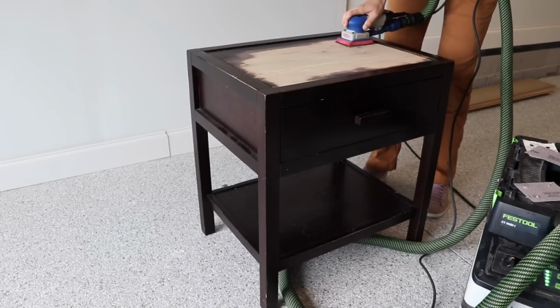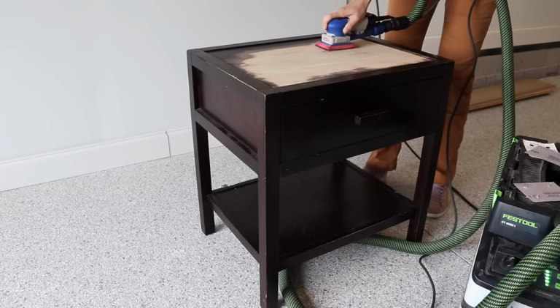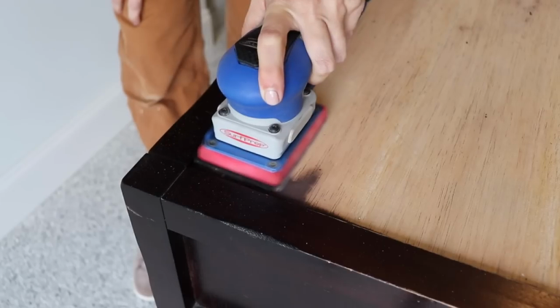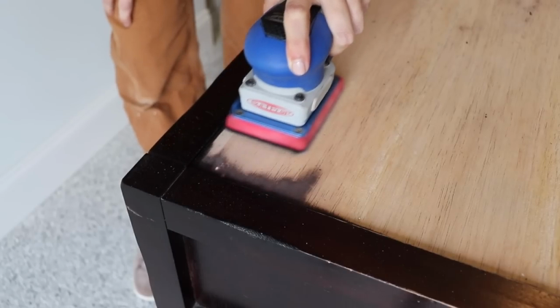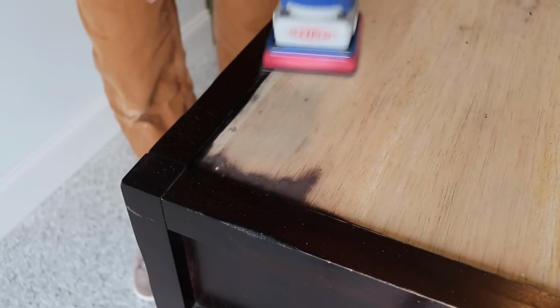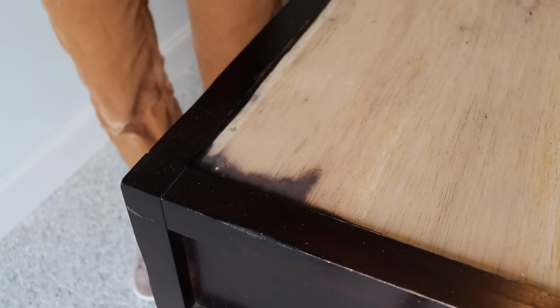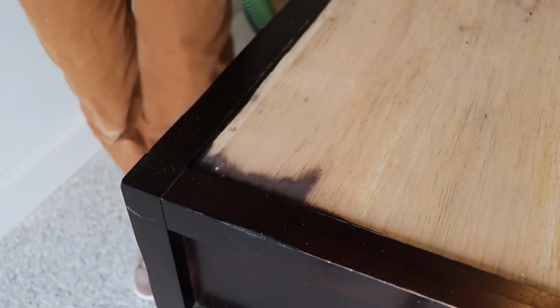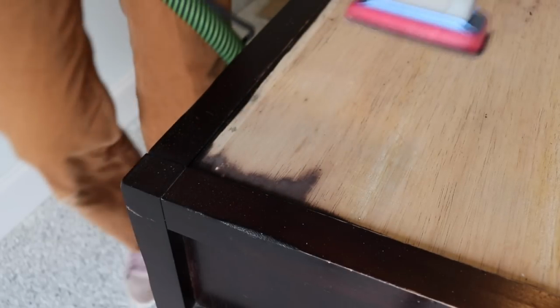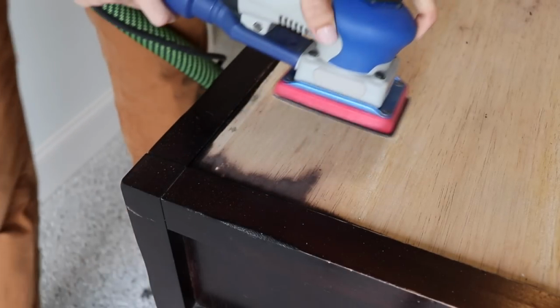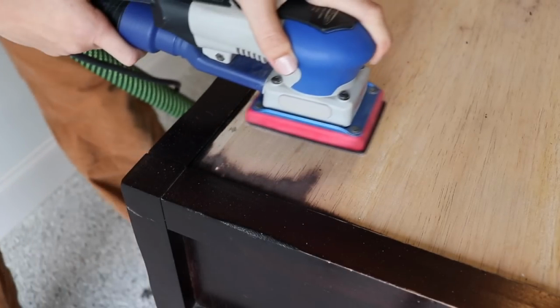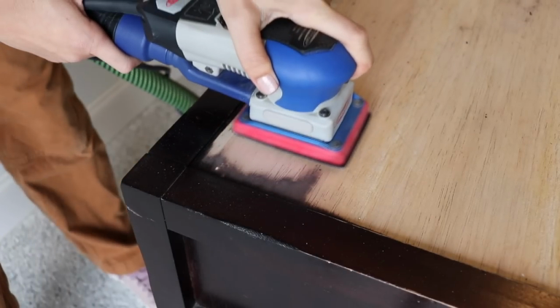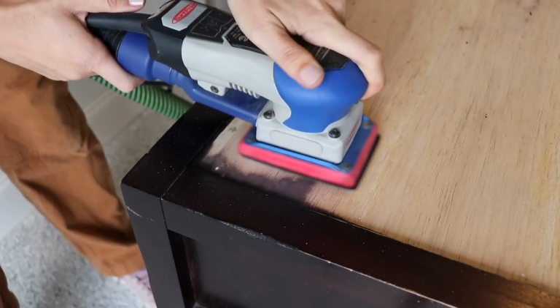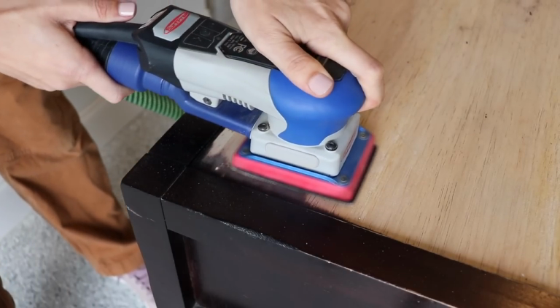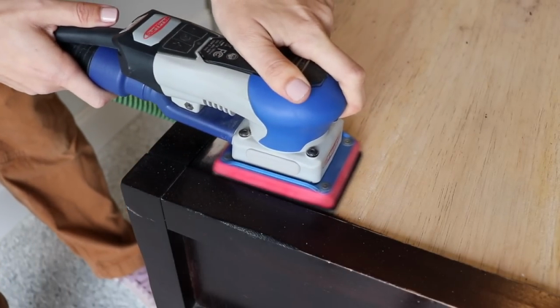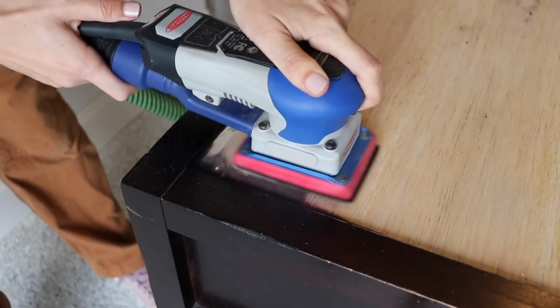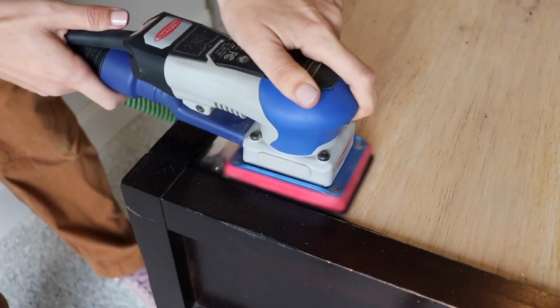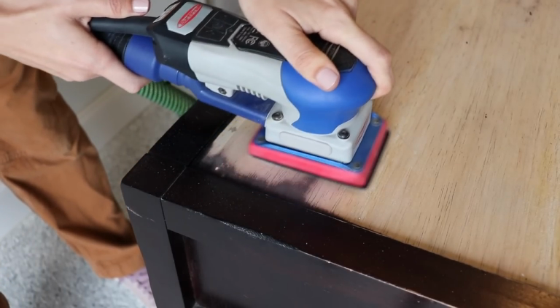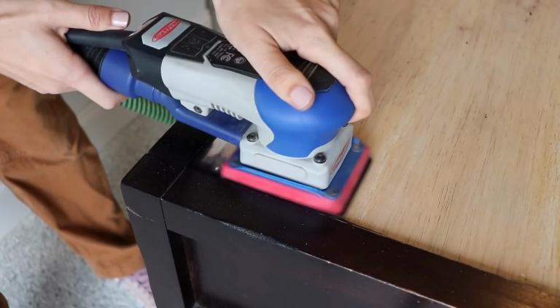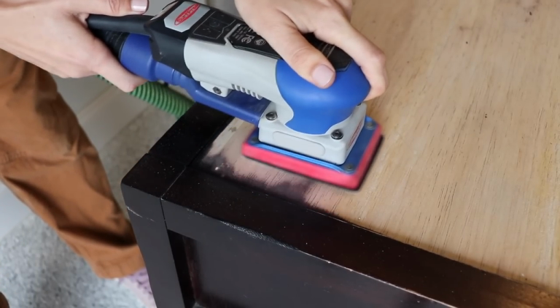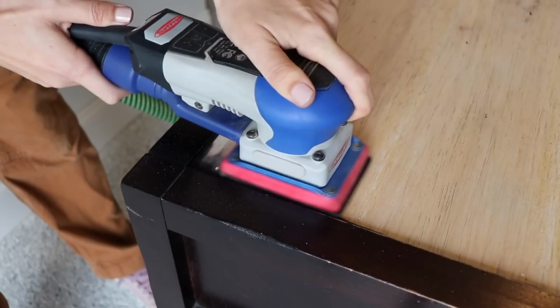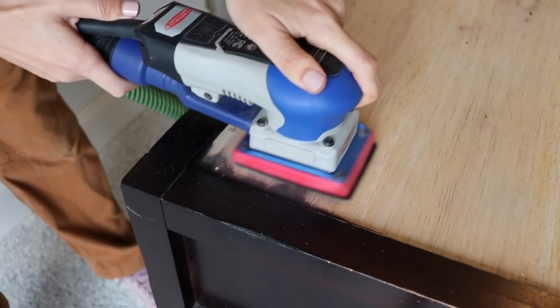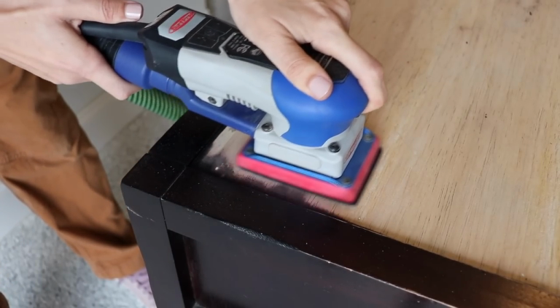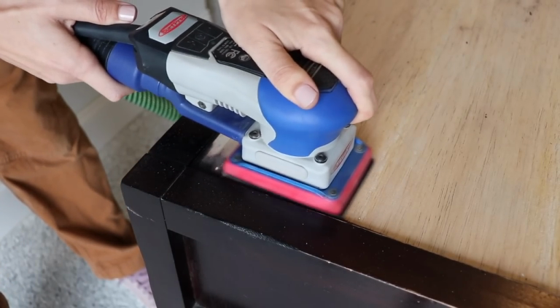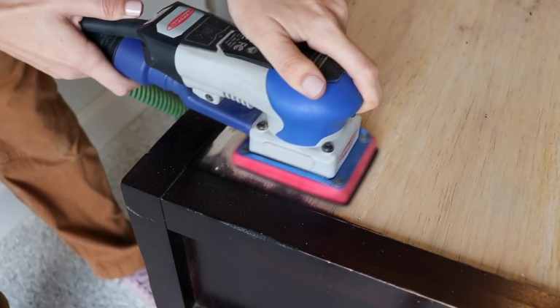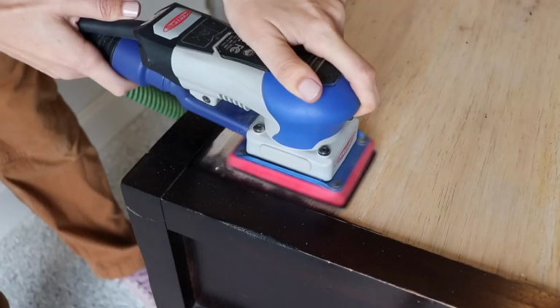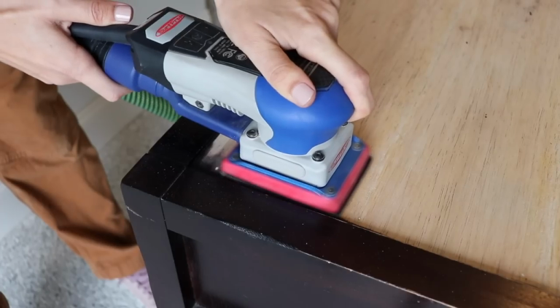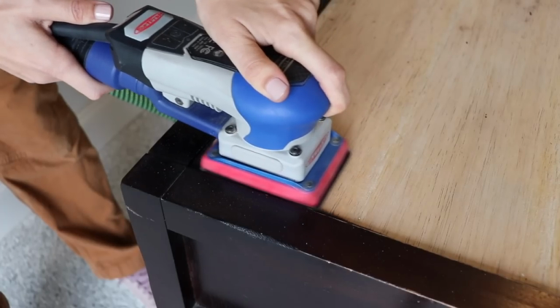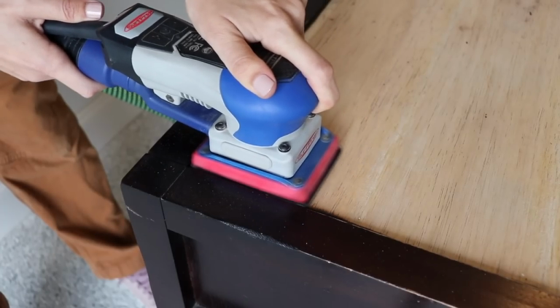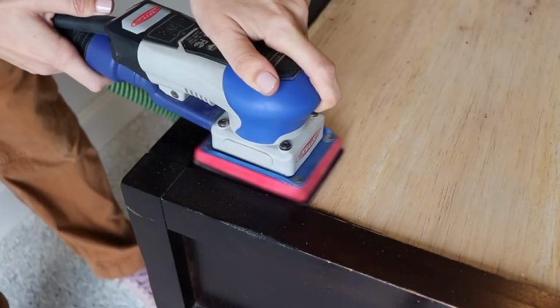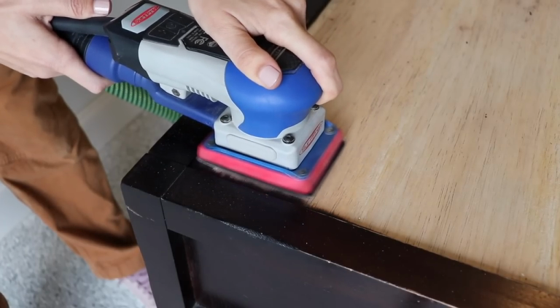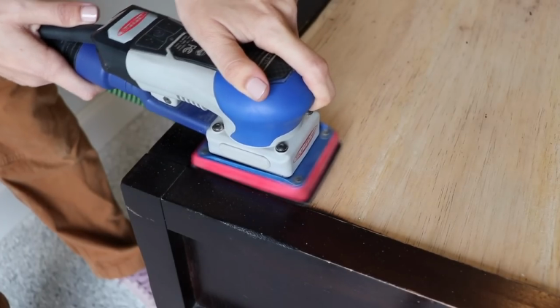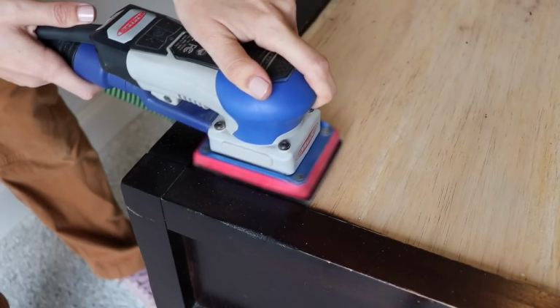I love the square shape of the sander because it really helps me get into corners like this on furniture. I like it better than a round style.